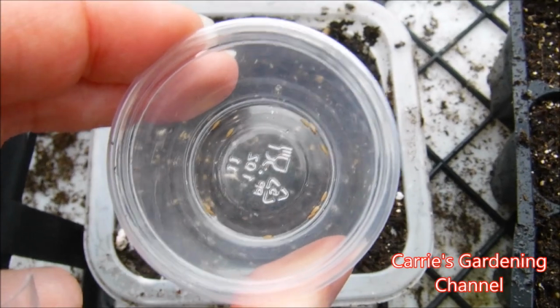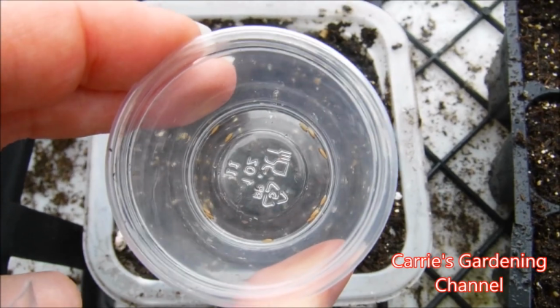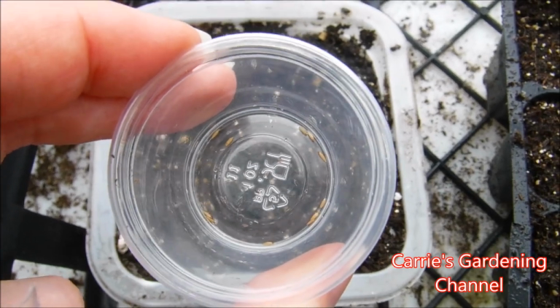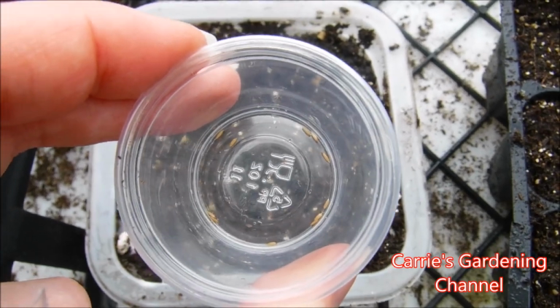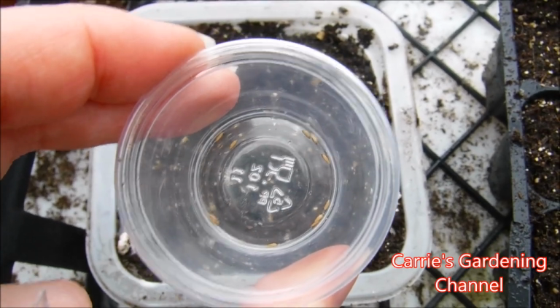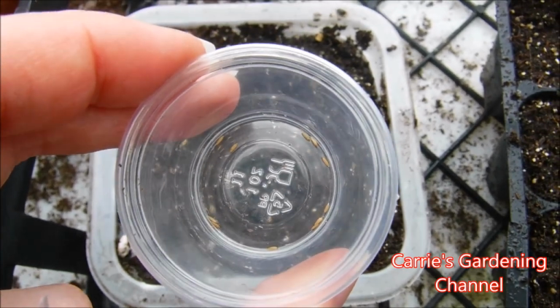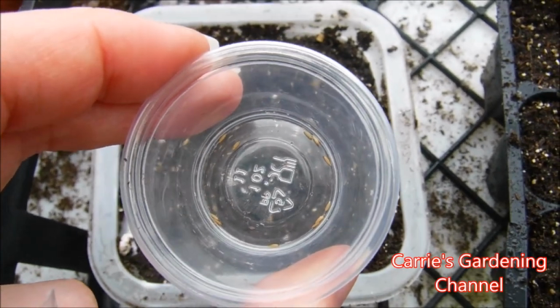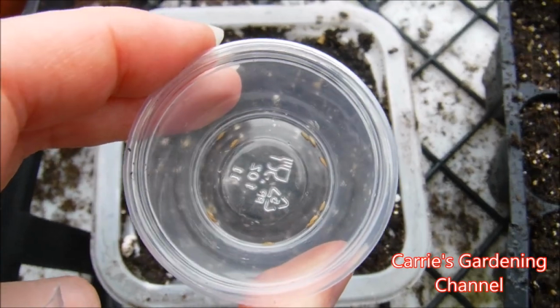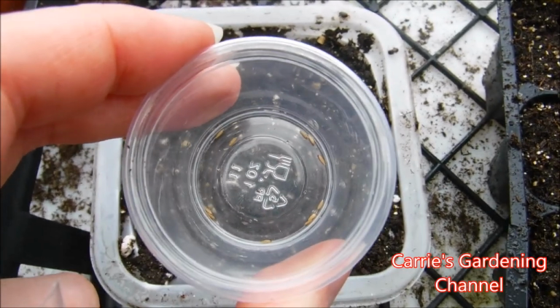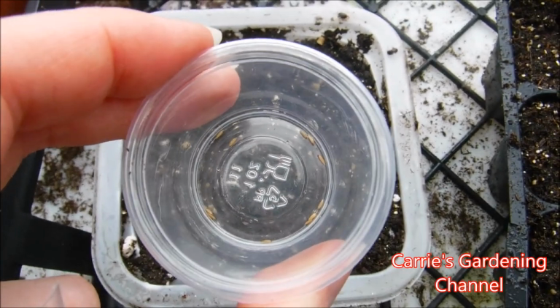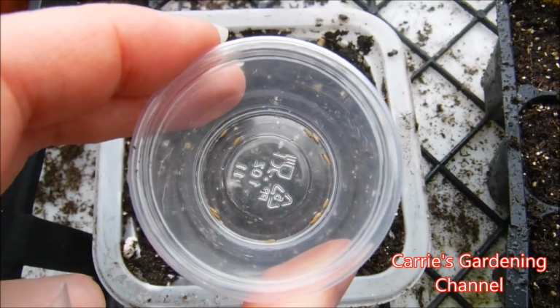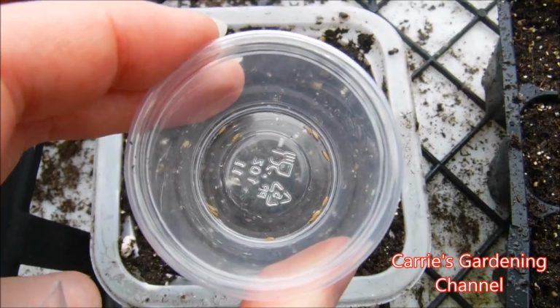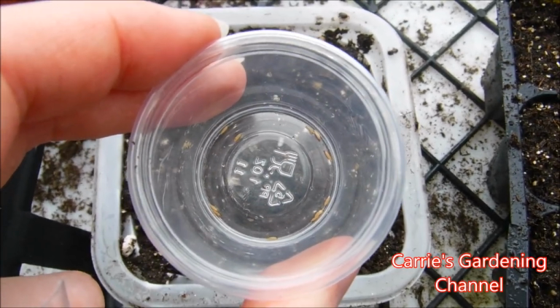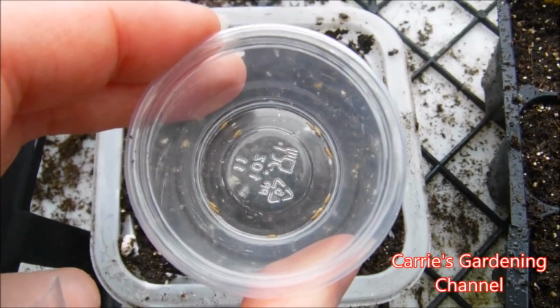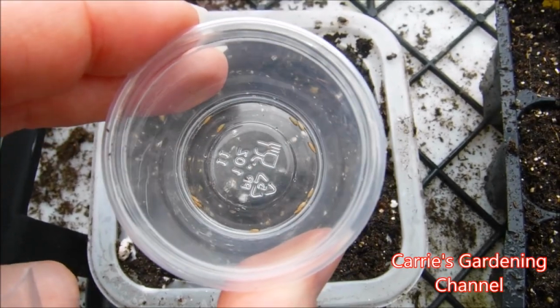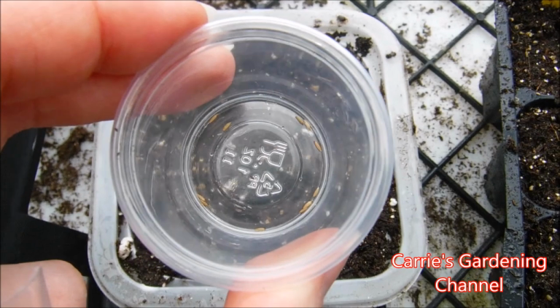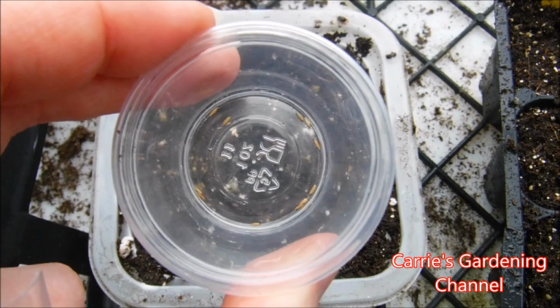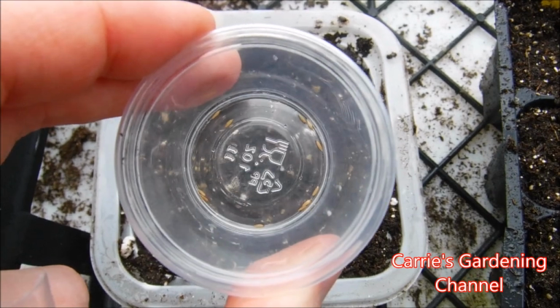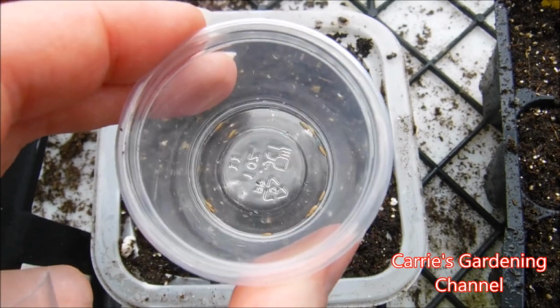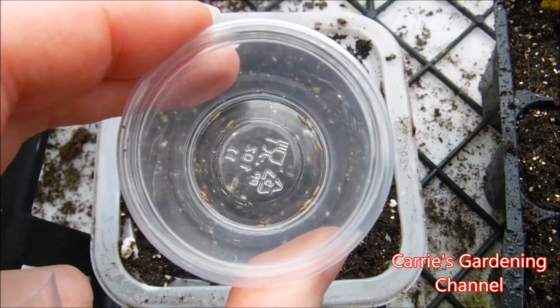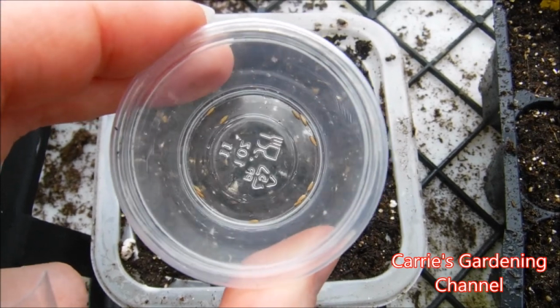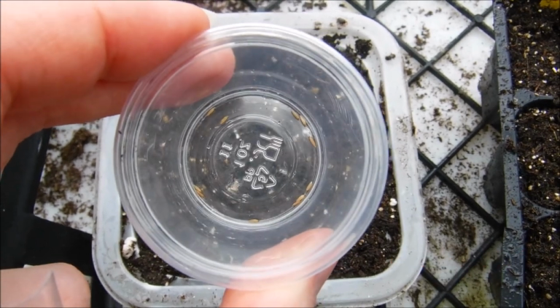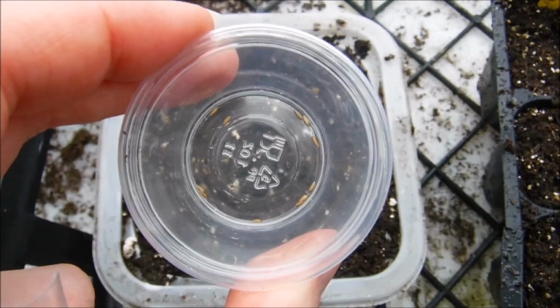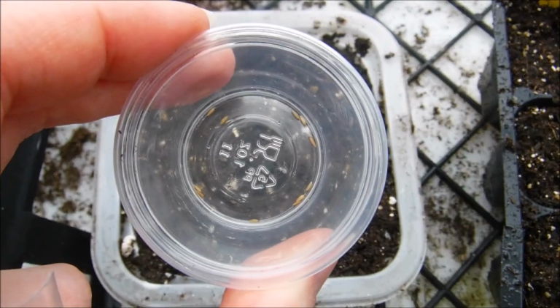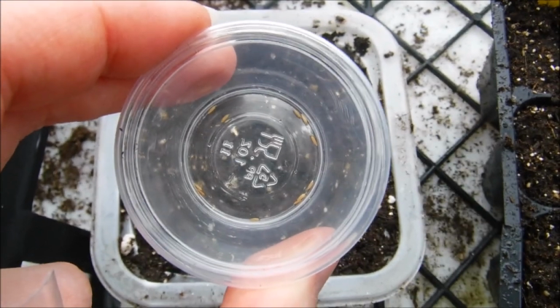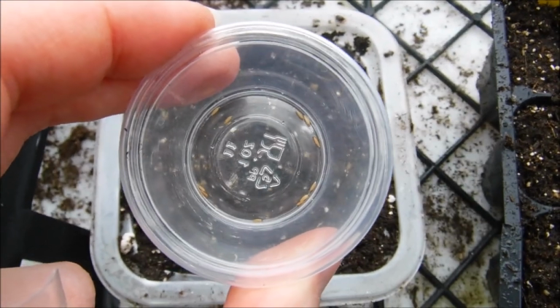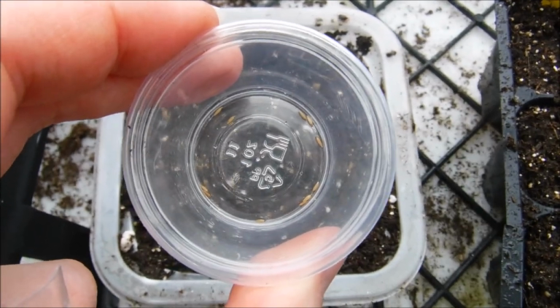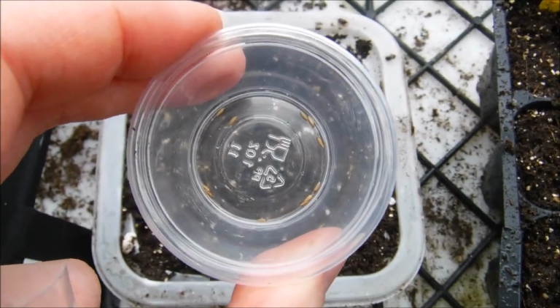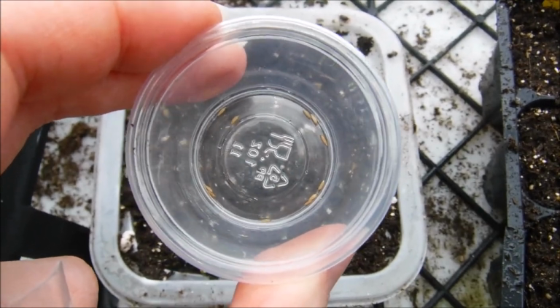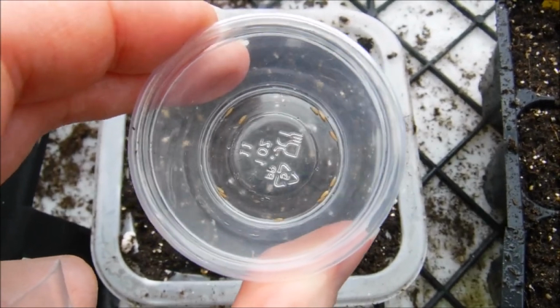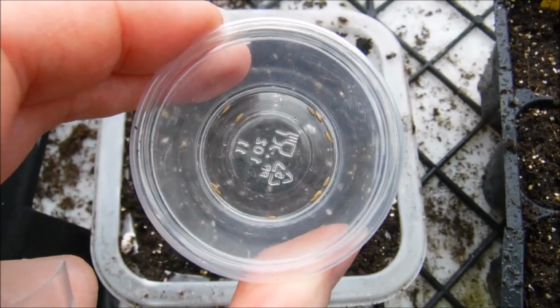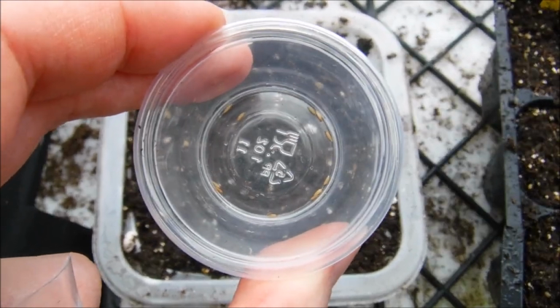Hello and welcome back to another edition of Carrie's Gardening Channel. Today is February the 9th, 2020, and I'm going to be sowing some bunny tail seeds.